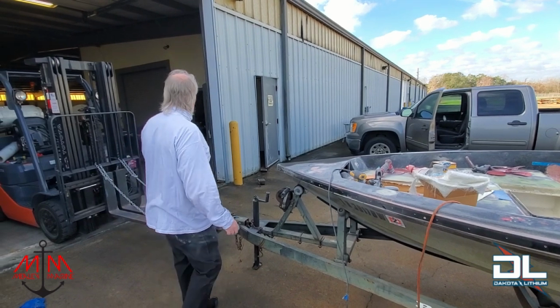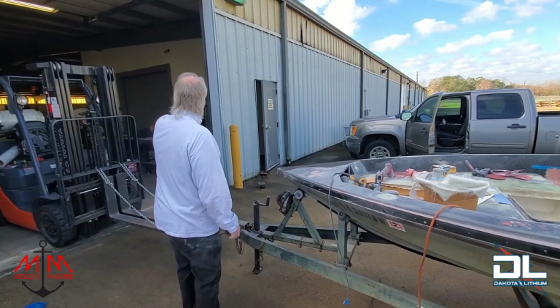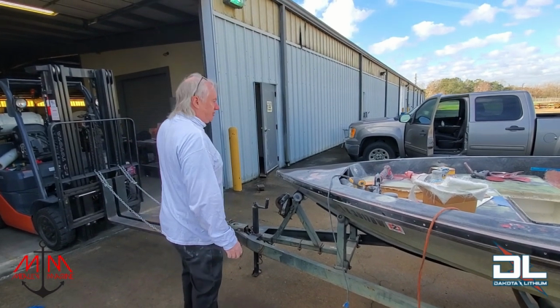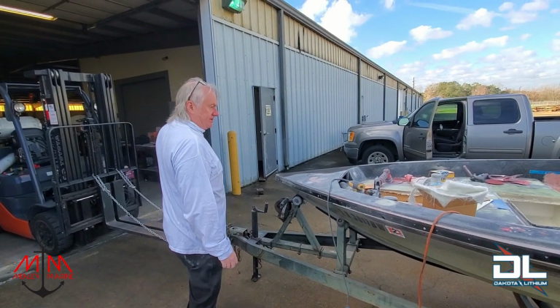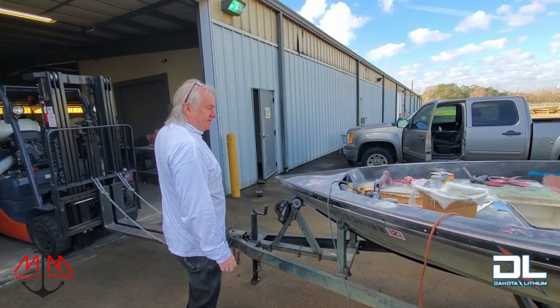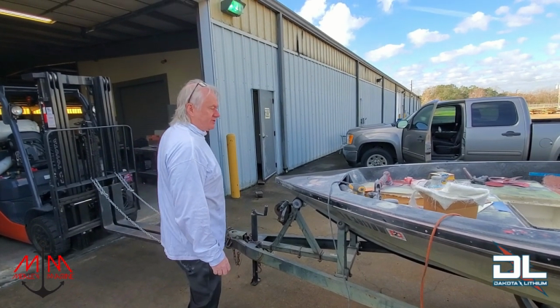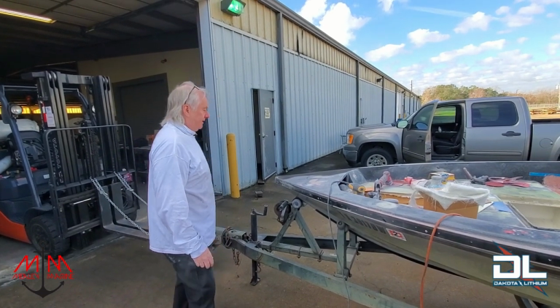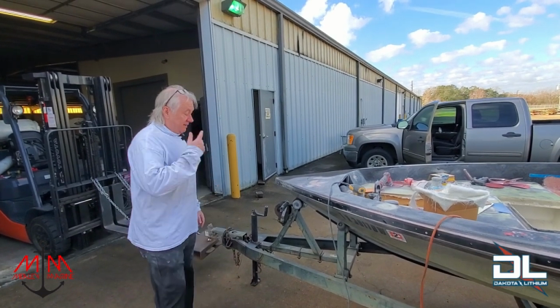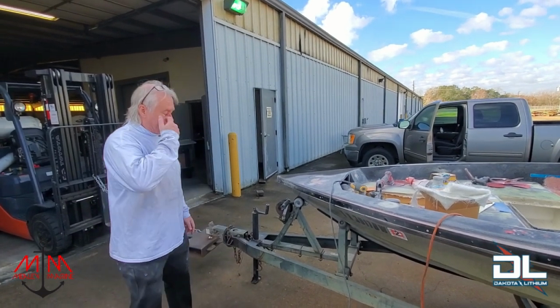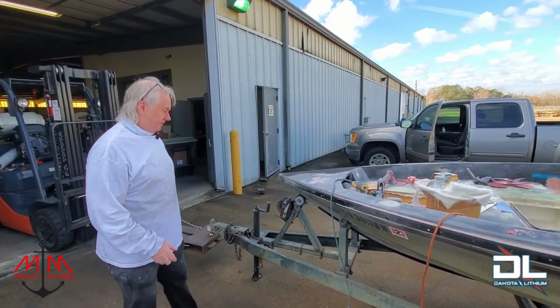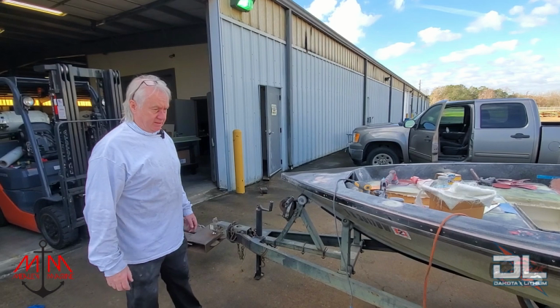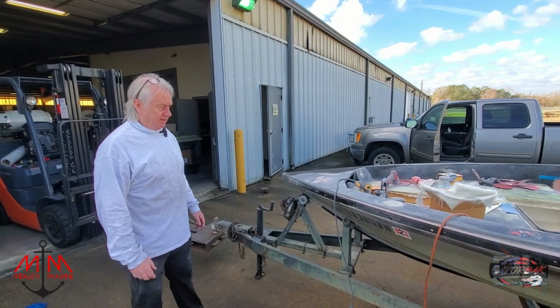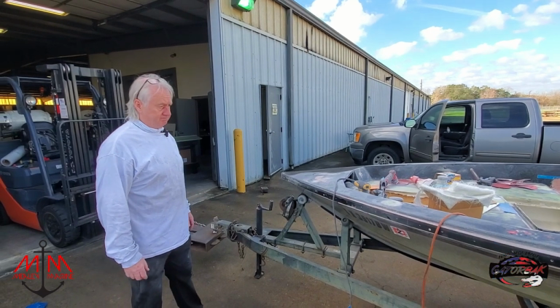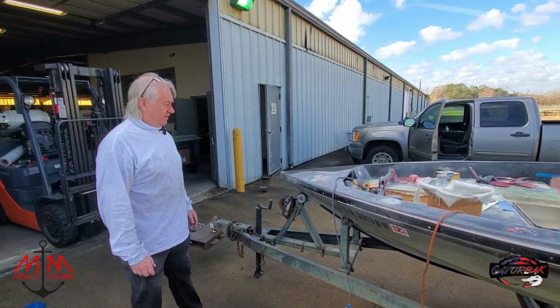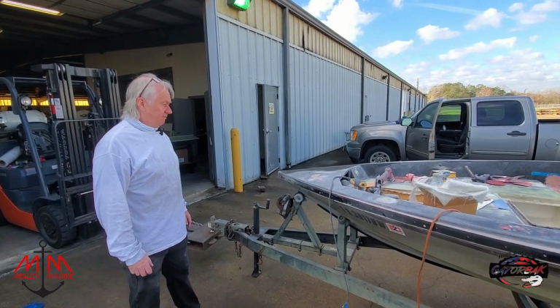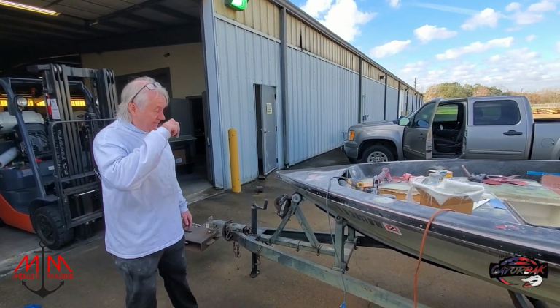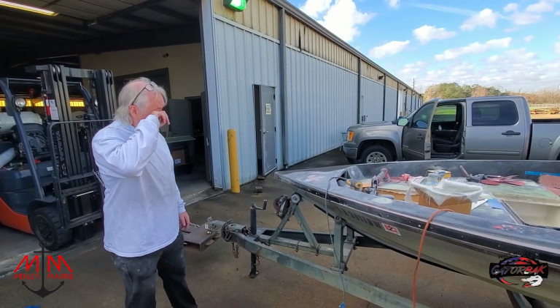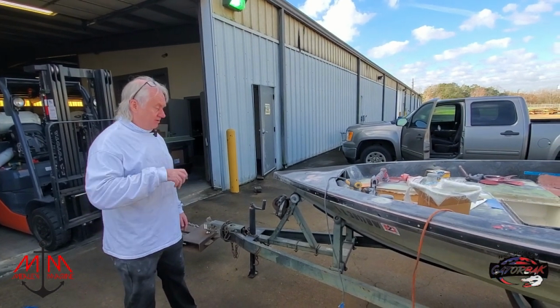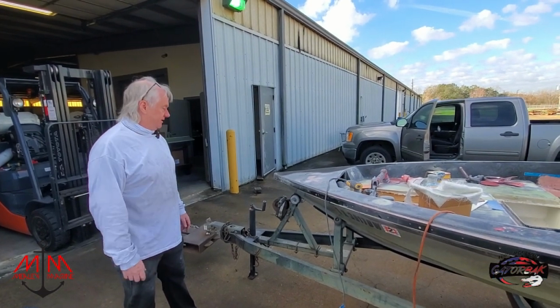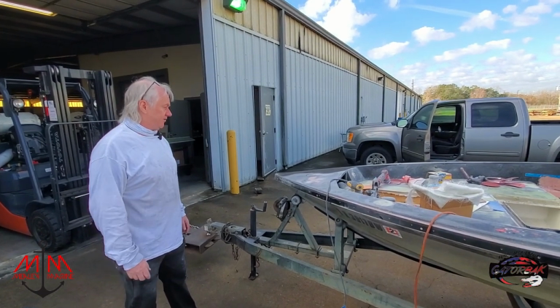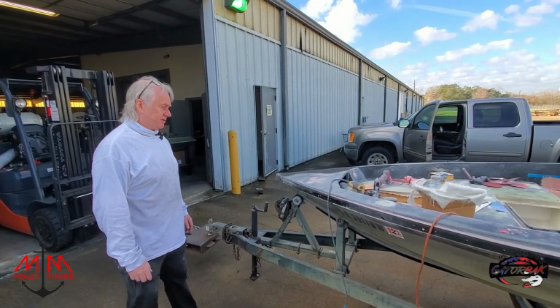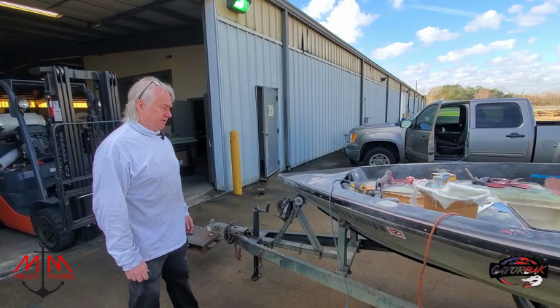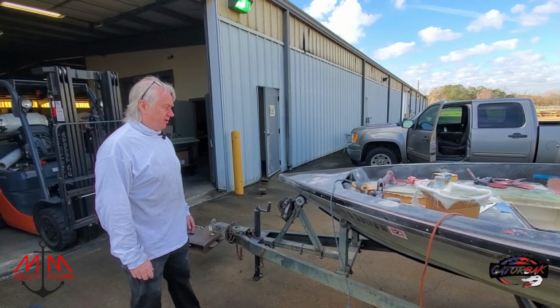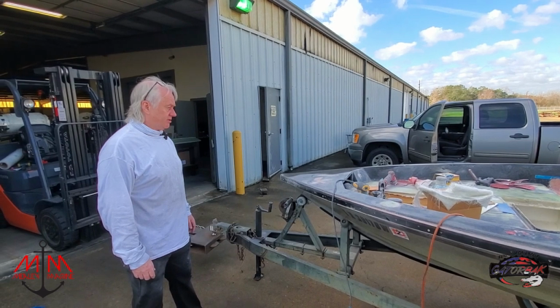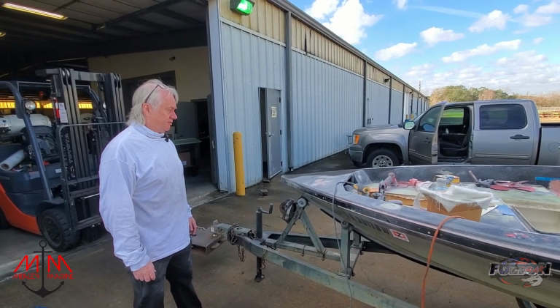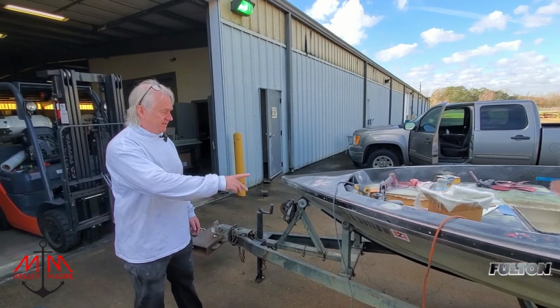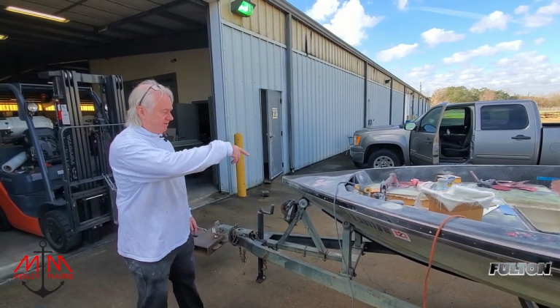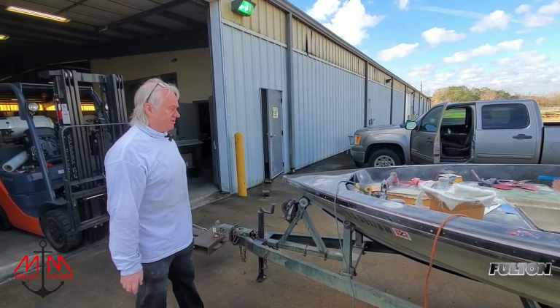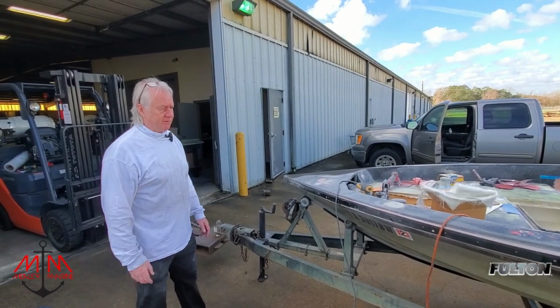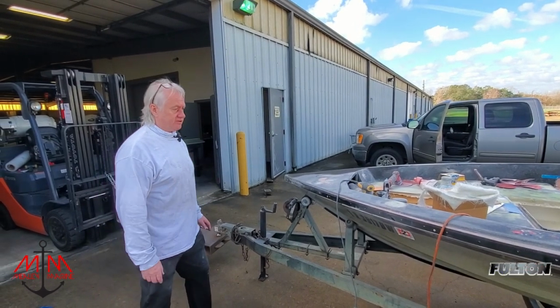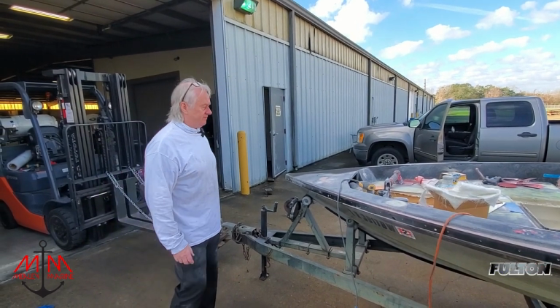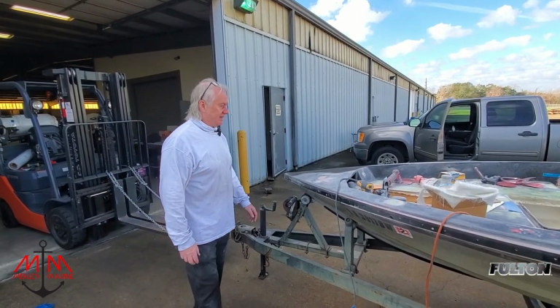I've not sanded down those two pieces yet — I need to sand those down. We're getting pretty far along on this as far as all the bodywork goes. Once we get that in place, it's just going to be more of the same: glass, sand, repeat.